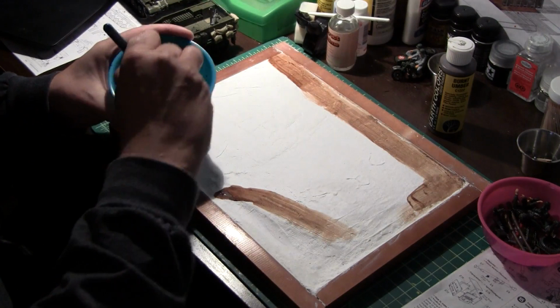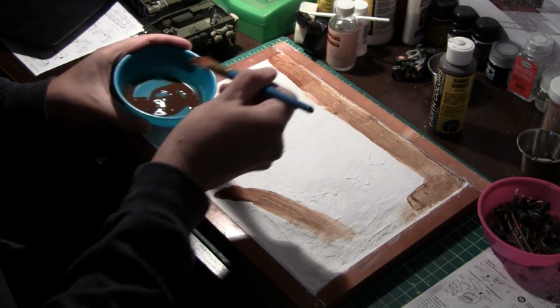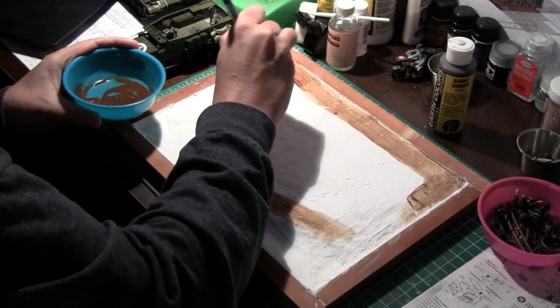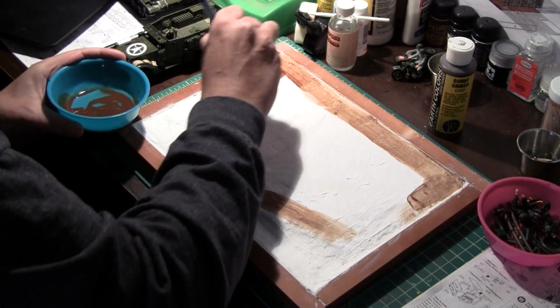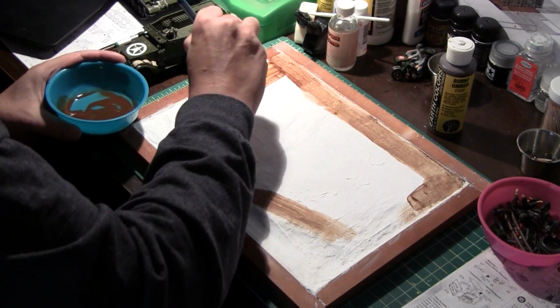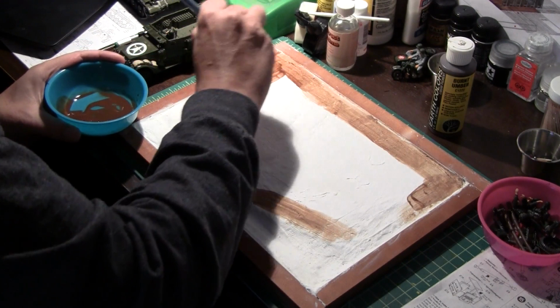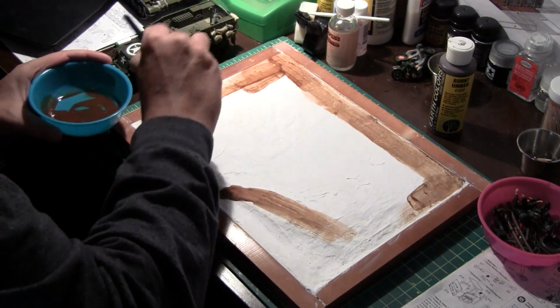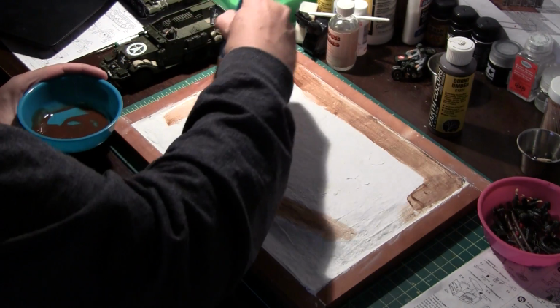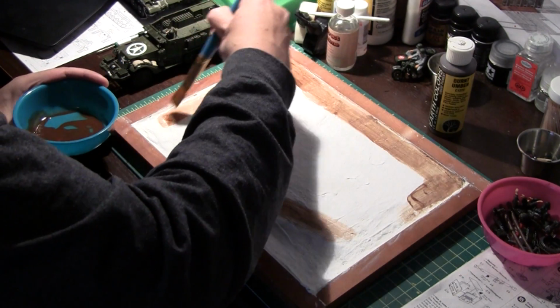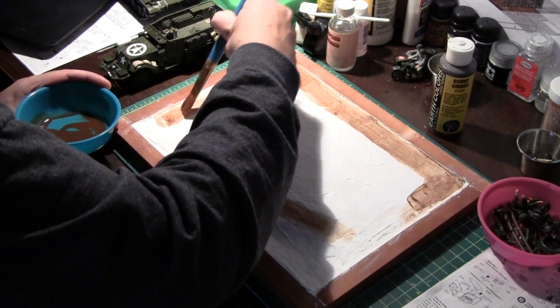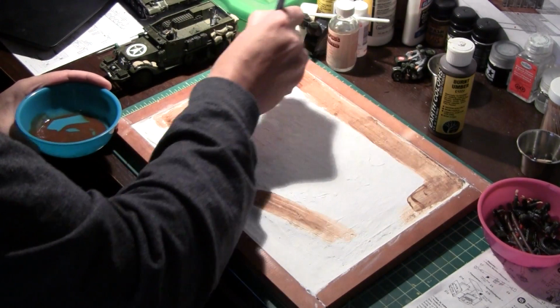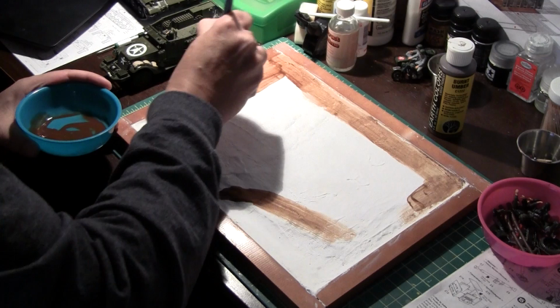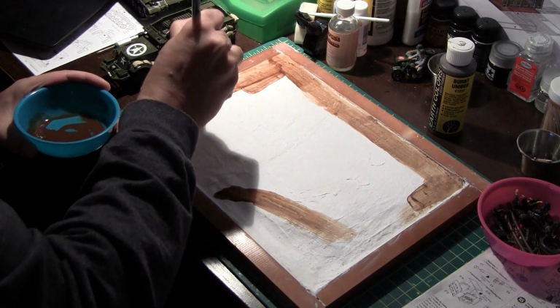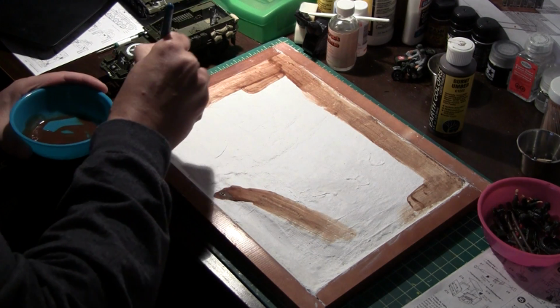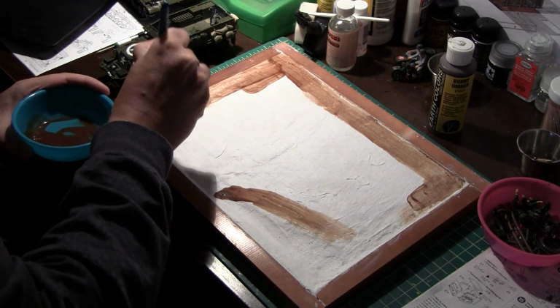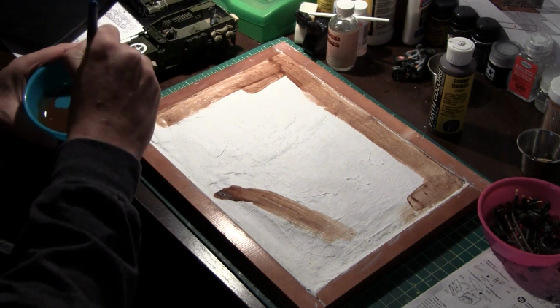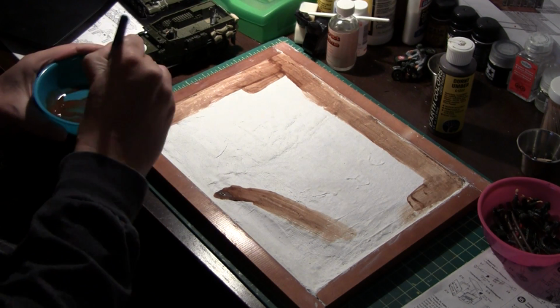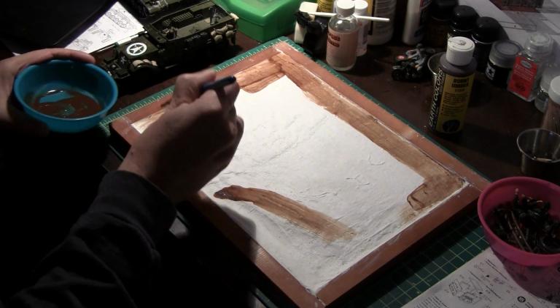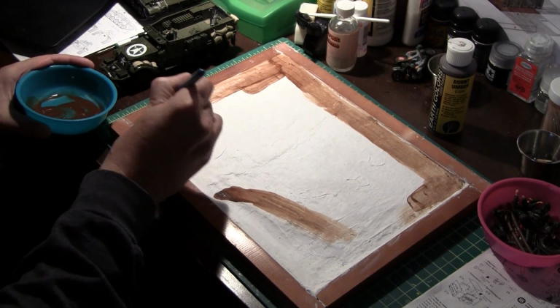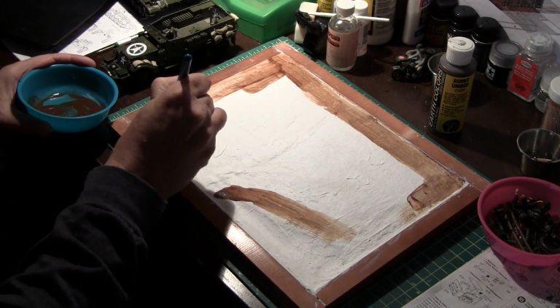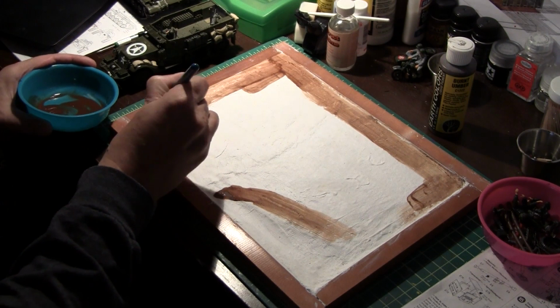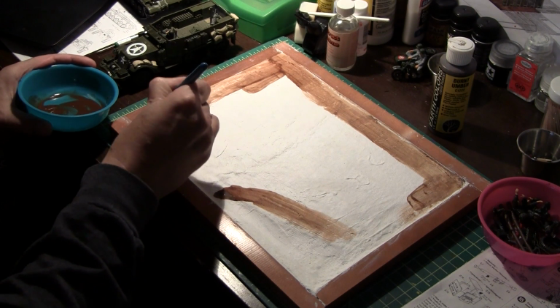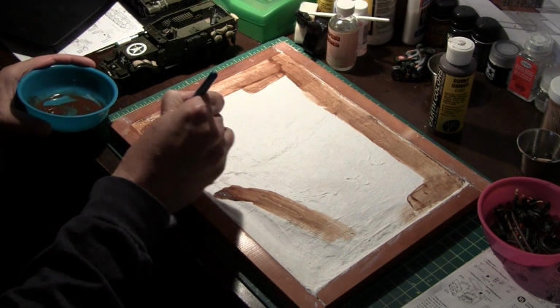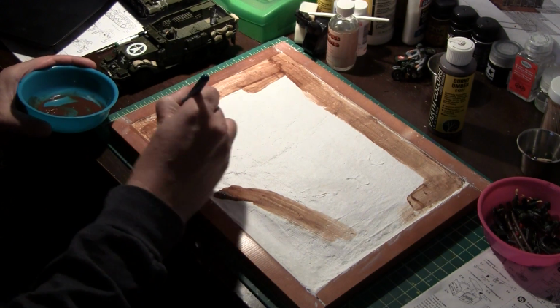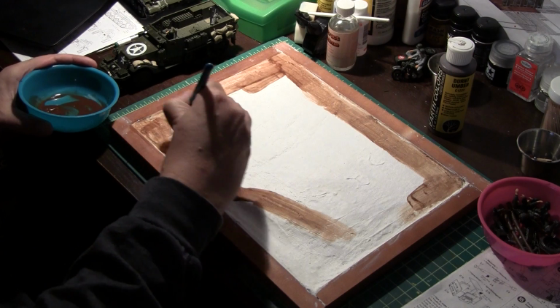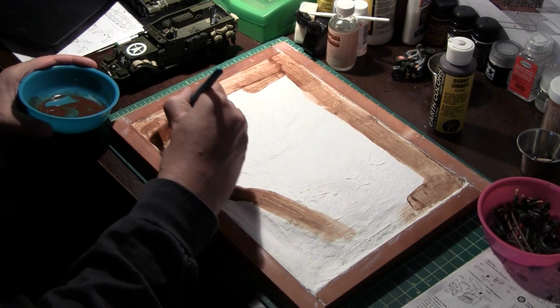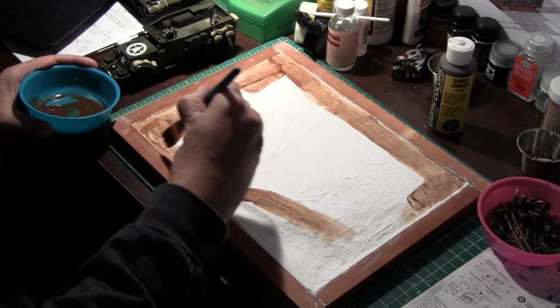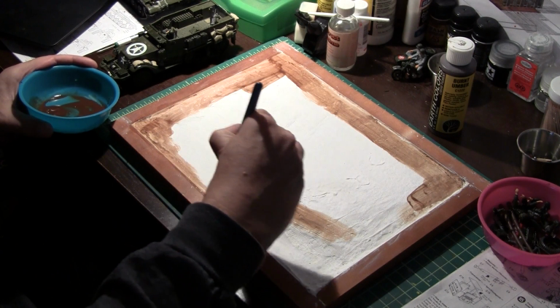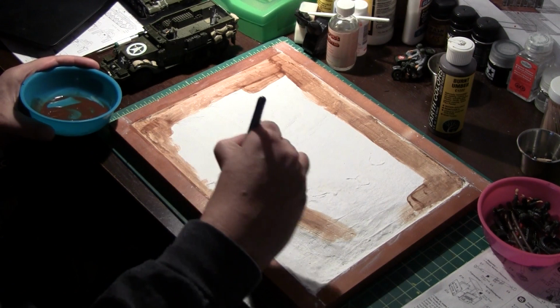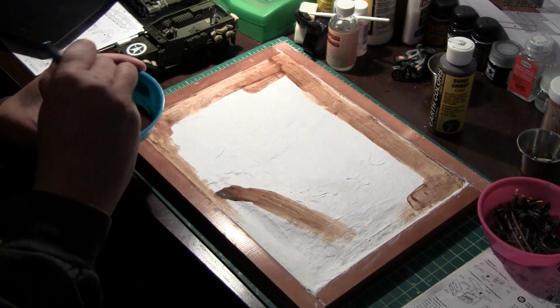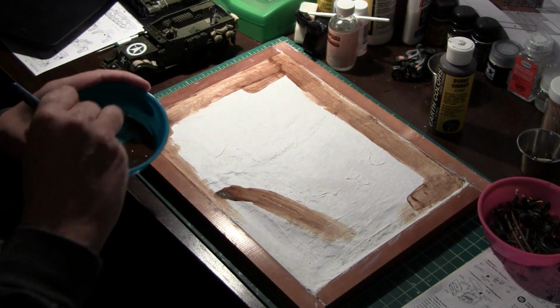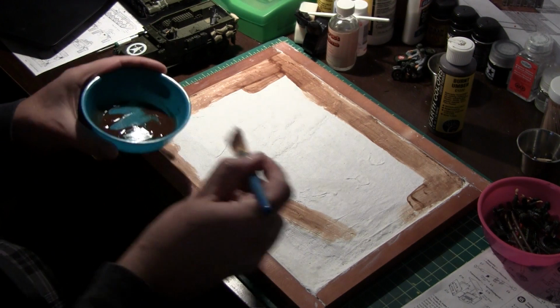It's a very, very basic thin coat — just to get rid of the bright white. And after it sits for a little bit, I'll go over it with what's called Scenic Cement.